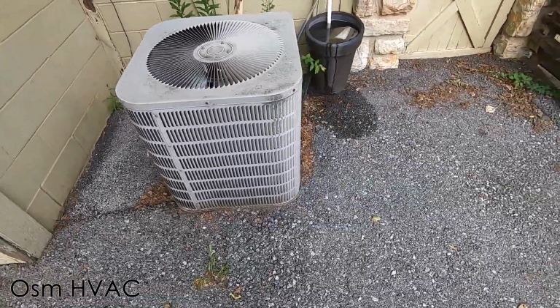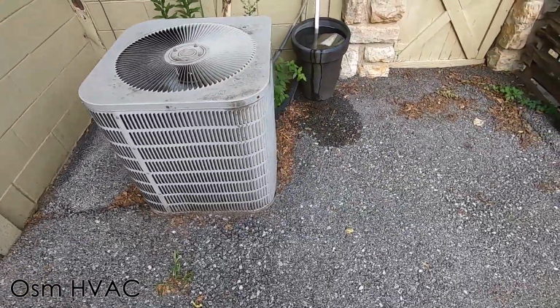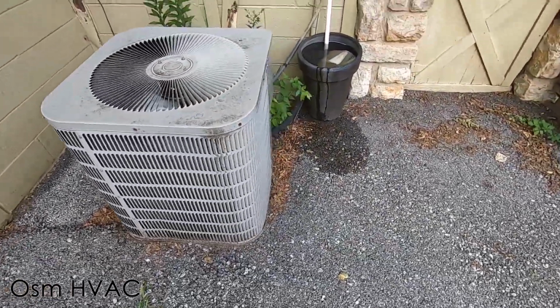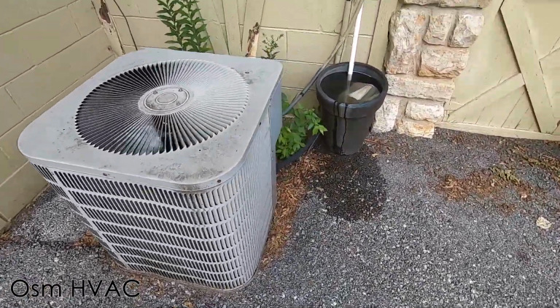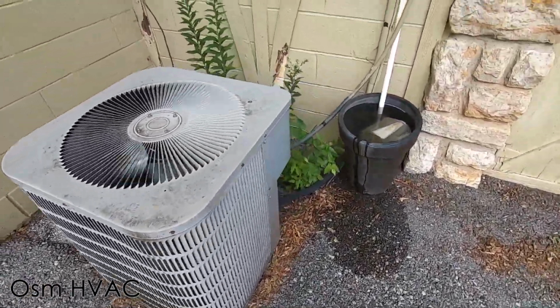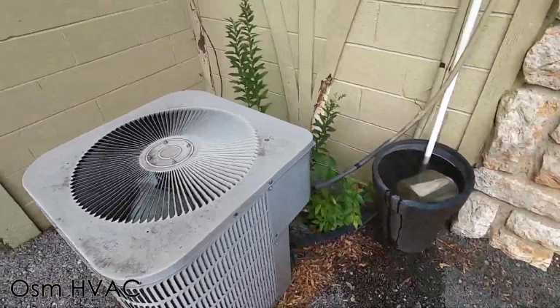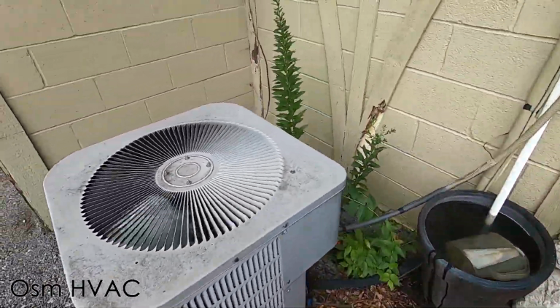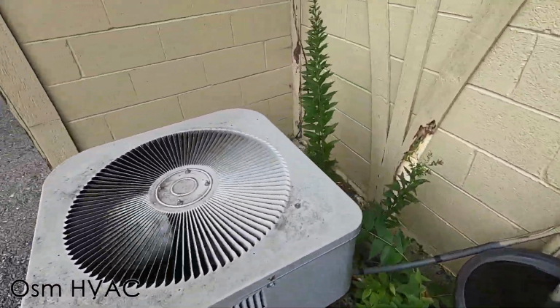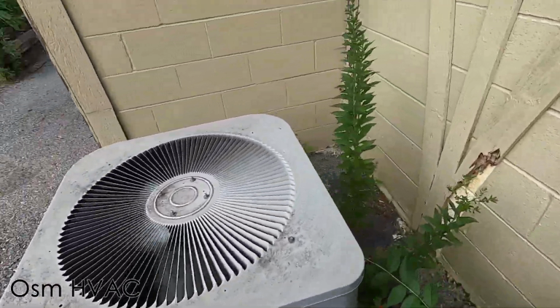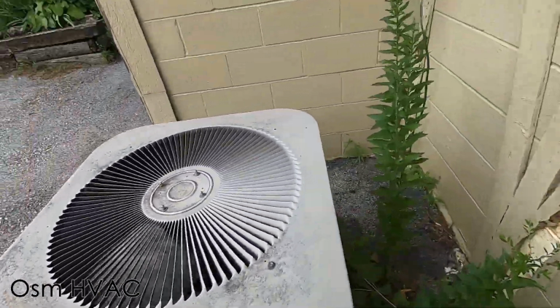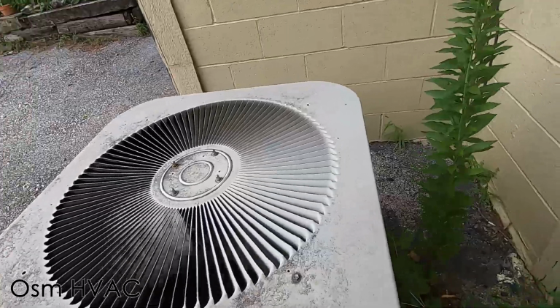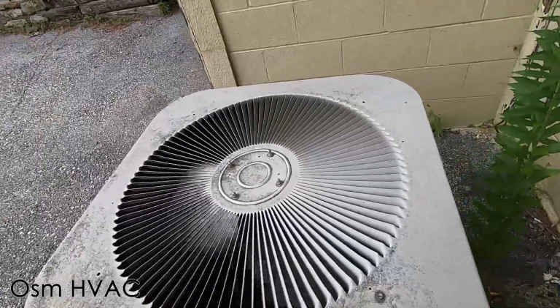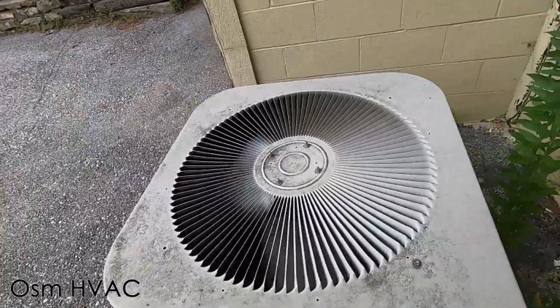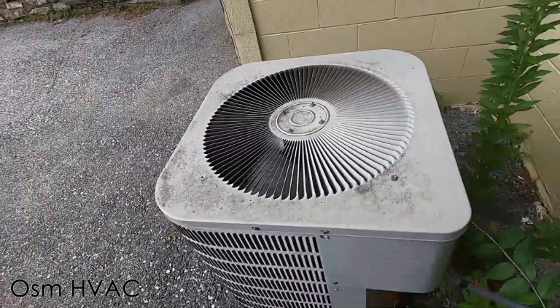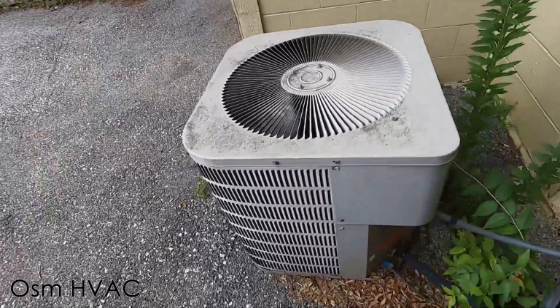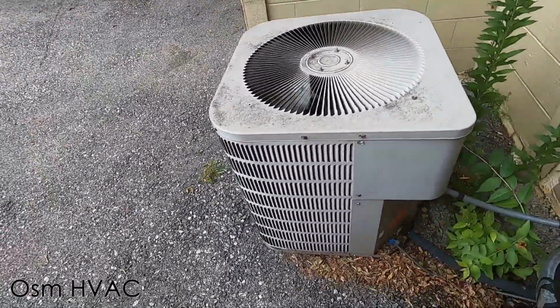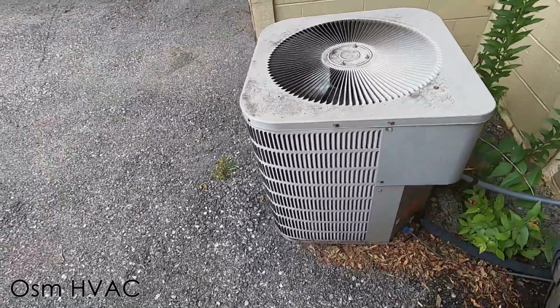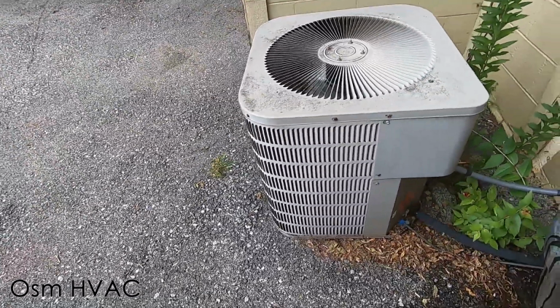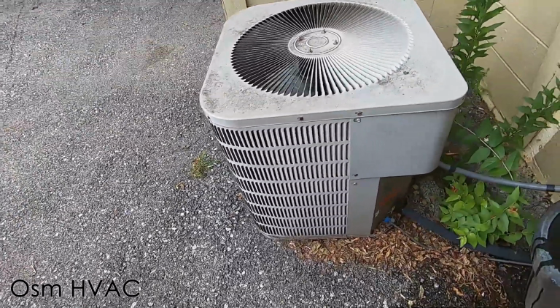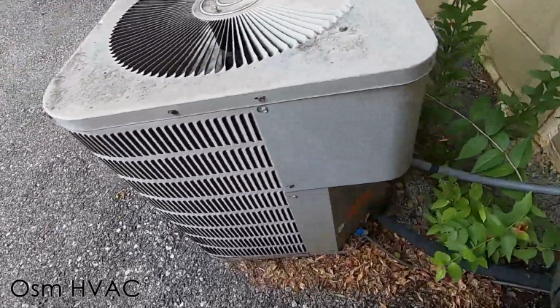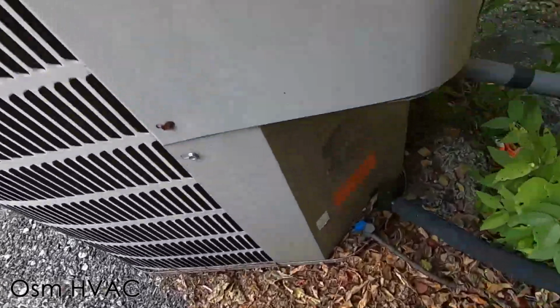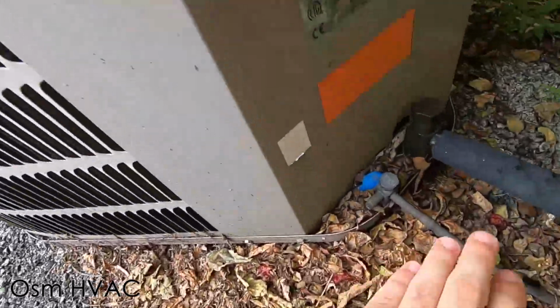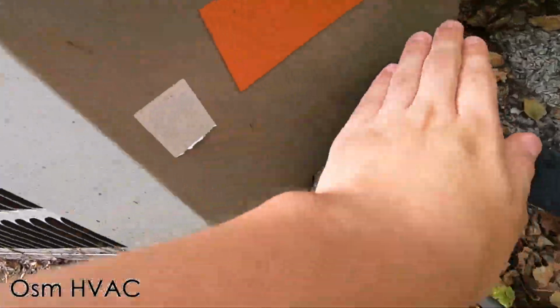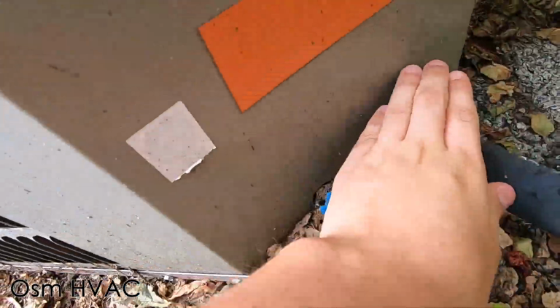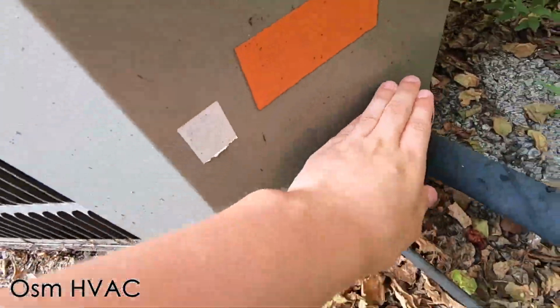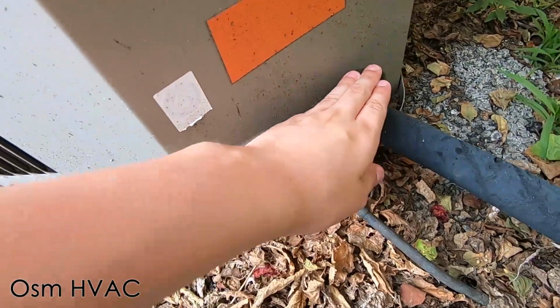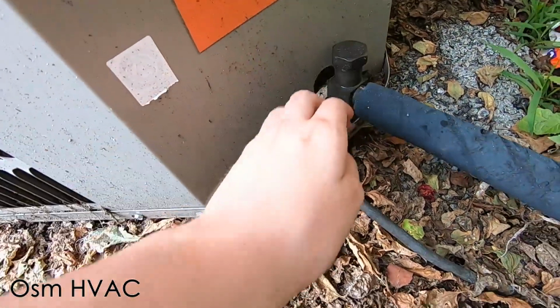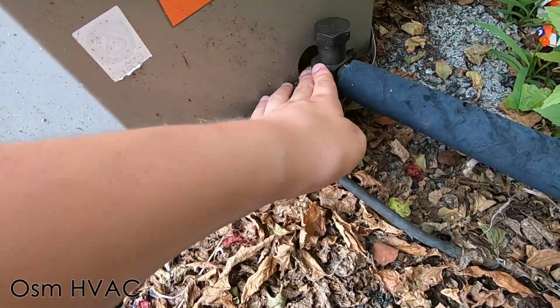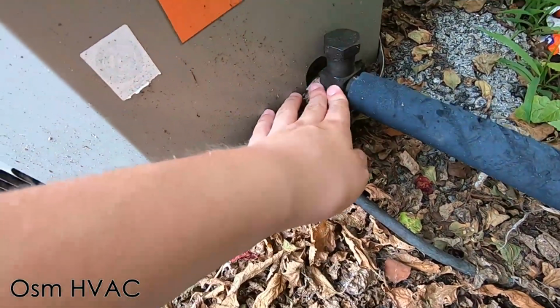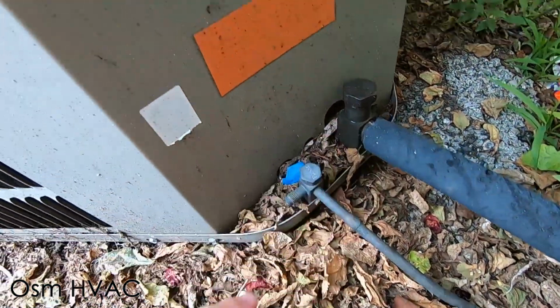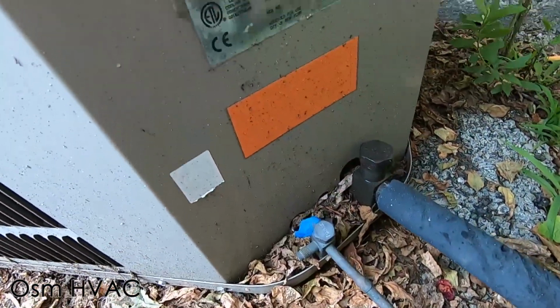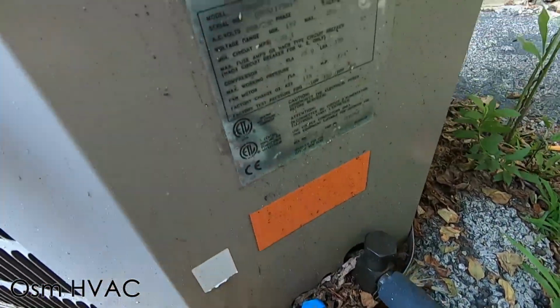I can't really tell what type of fan motor that is. It does have a coping scroll. That line is very cold — it's starting to get sweaty.